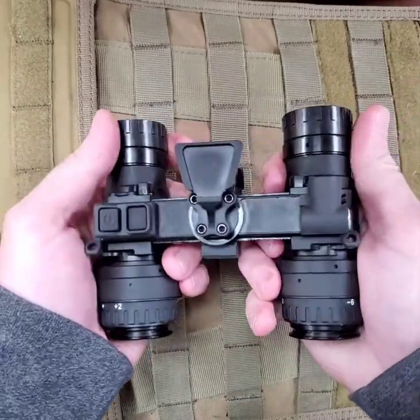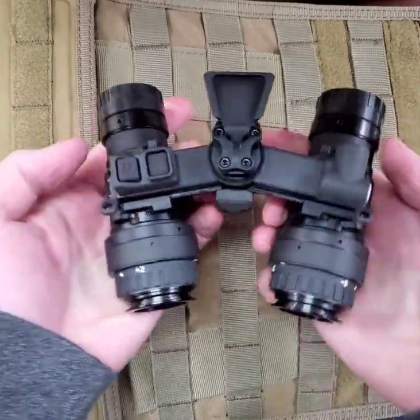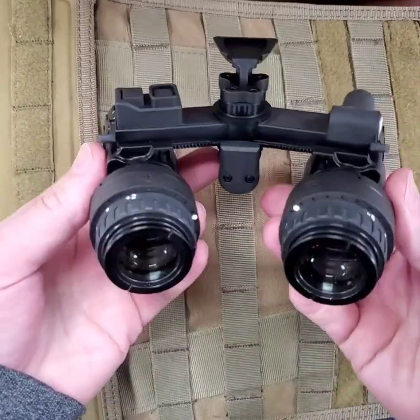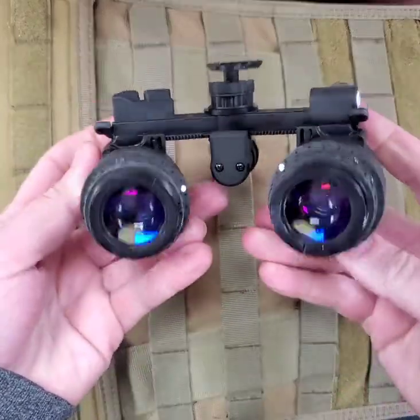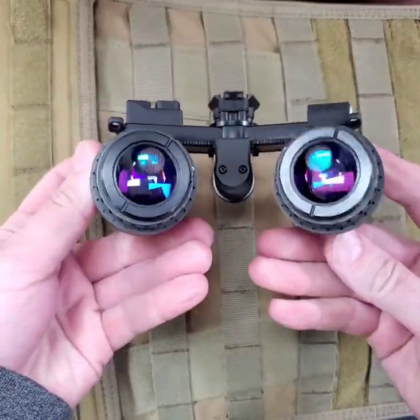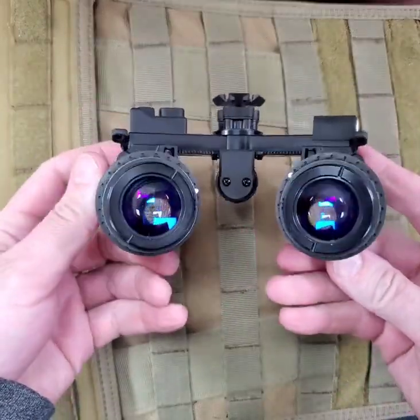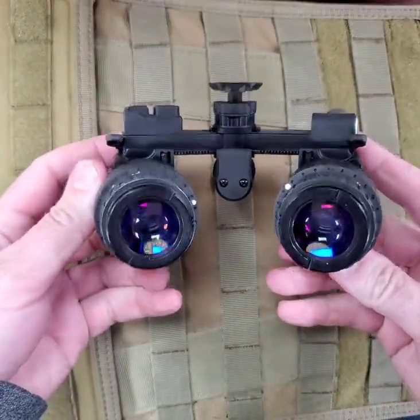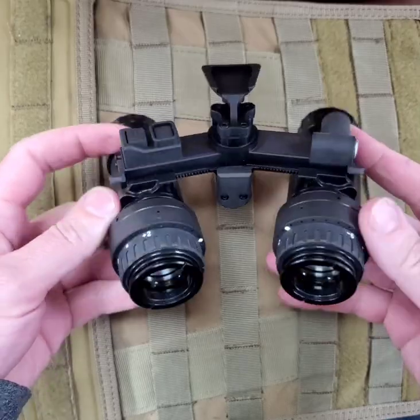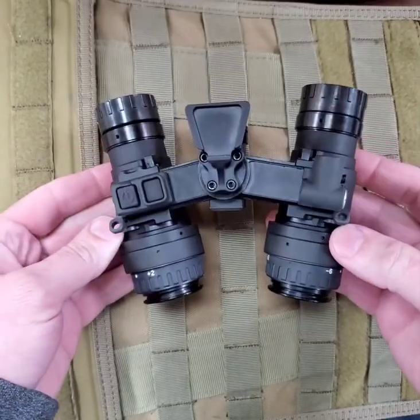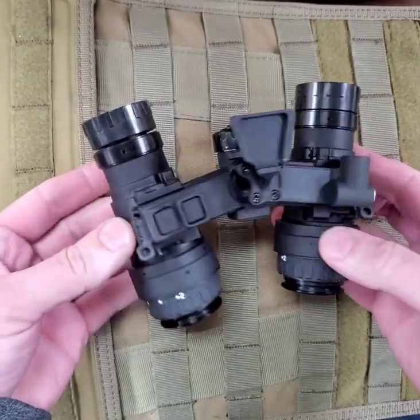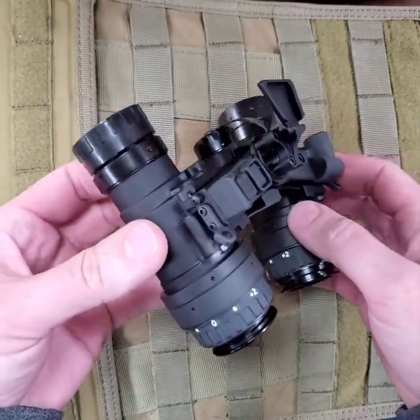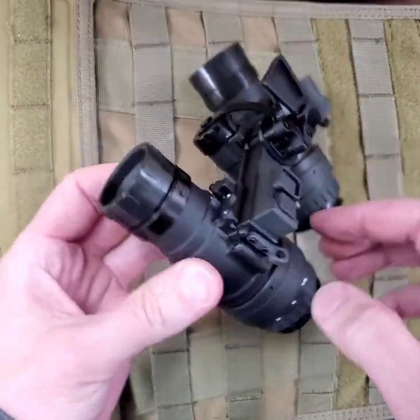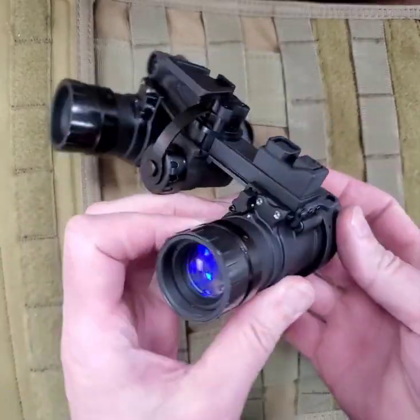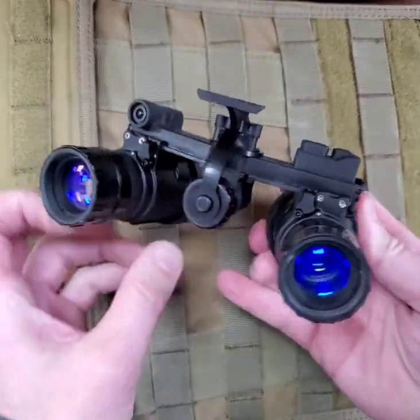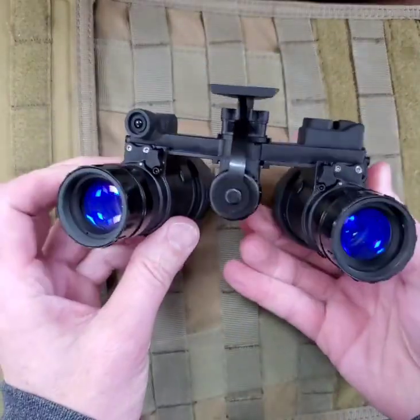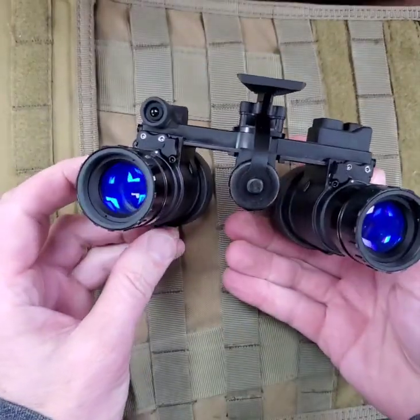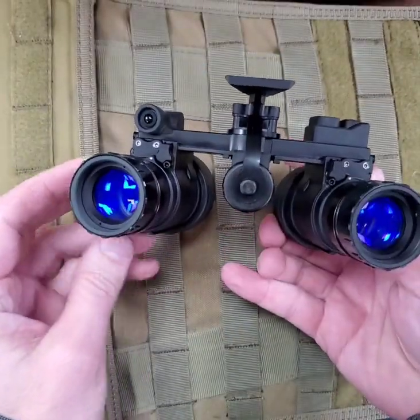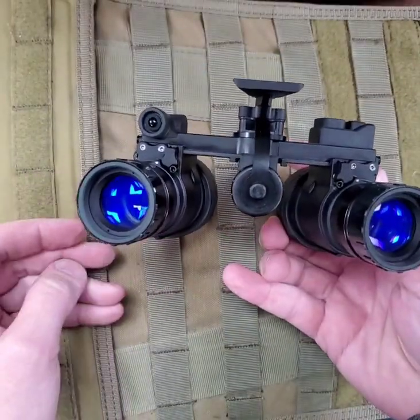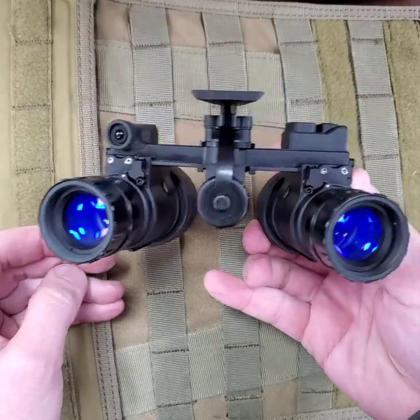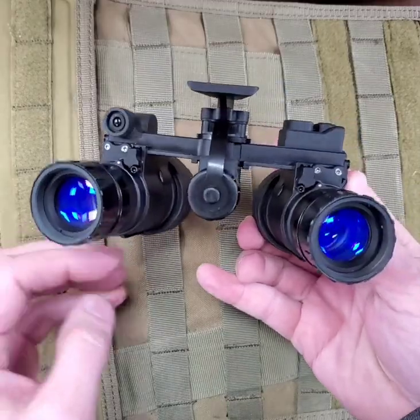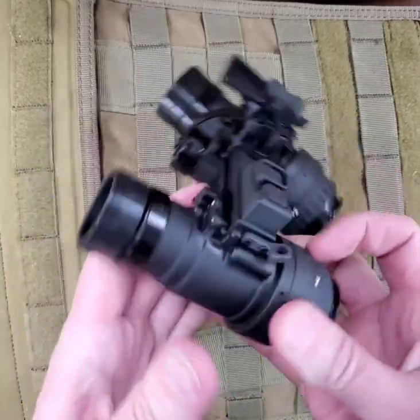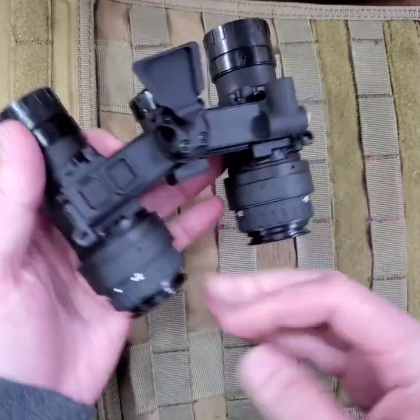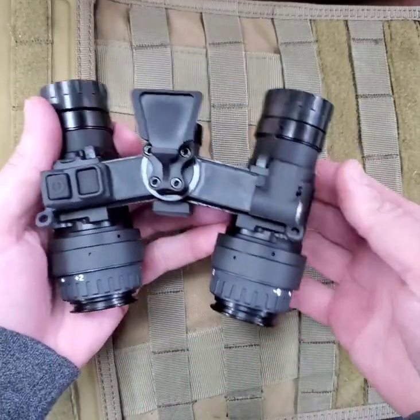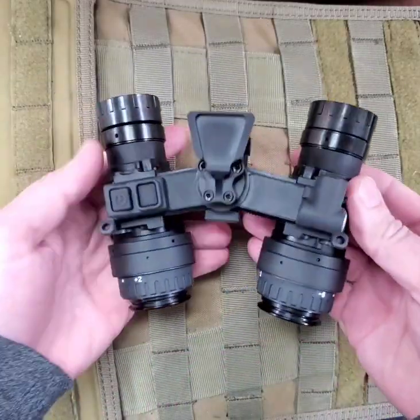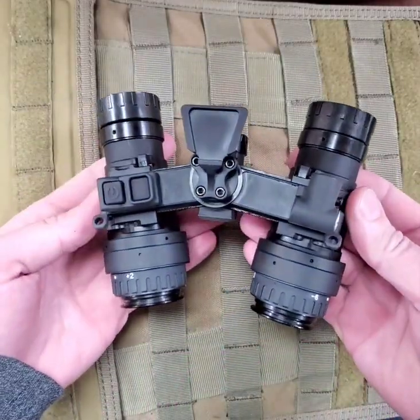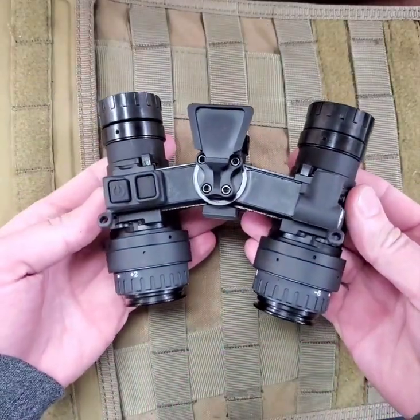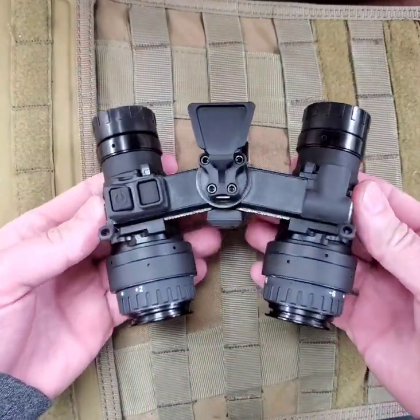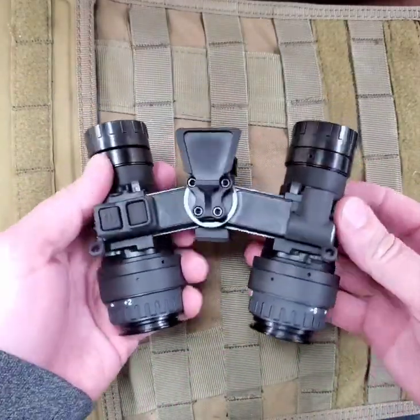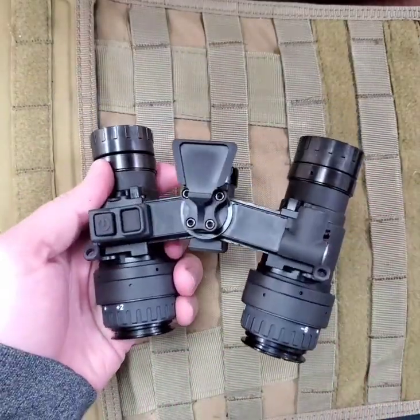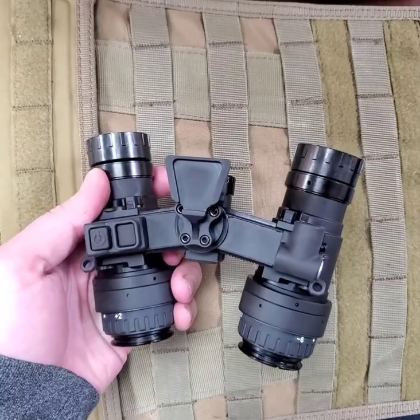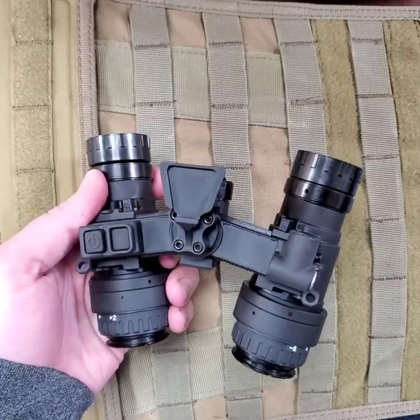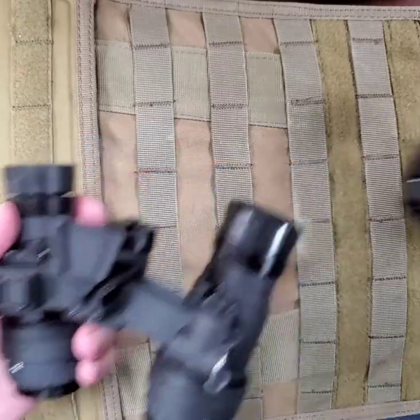The IP locking mechanism has been redesigned to allow for quick adjustment between configurations. Like the standard RNVG, the RP-NVG is billet machined from 7075 aluminum, a material with higher tensile strength than the steel in most rifle barrels.